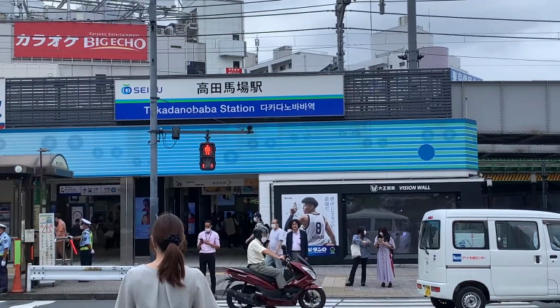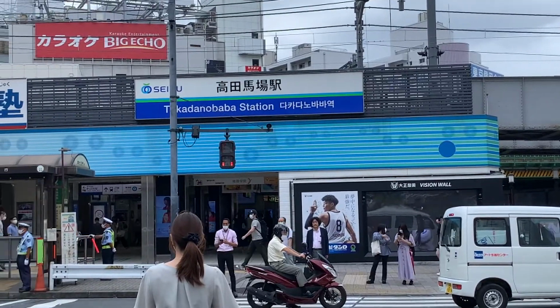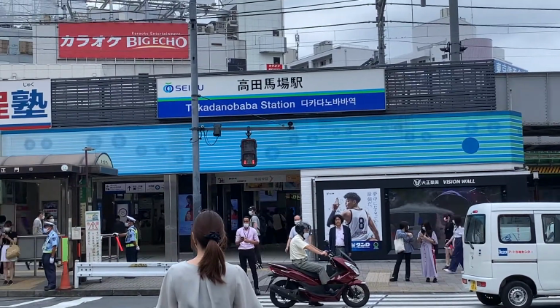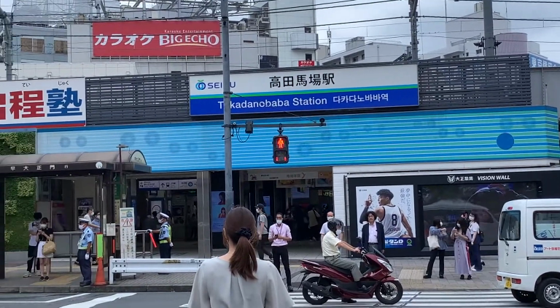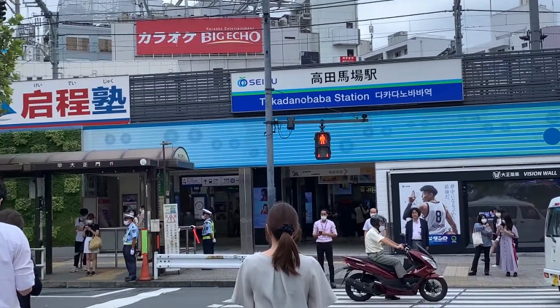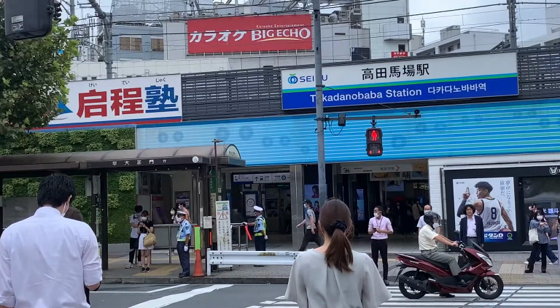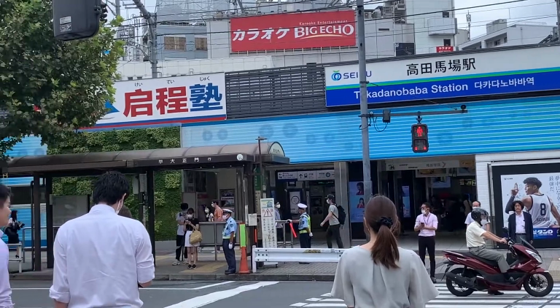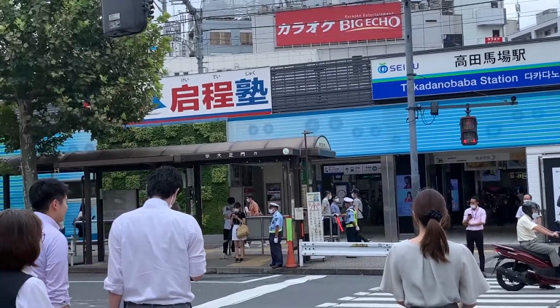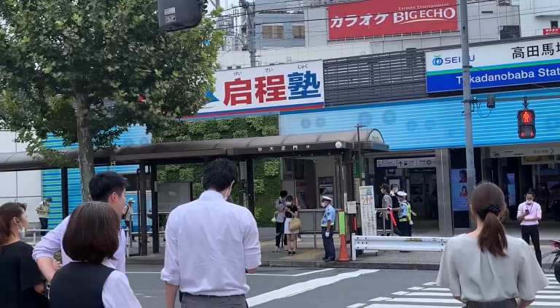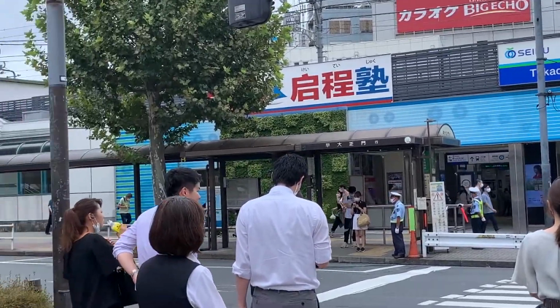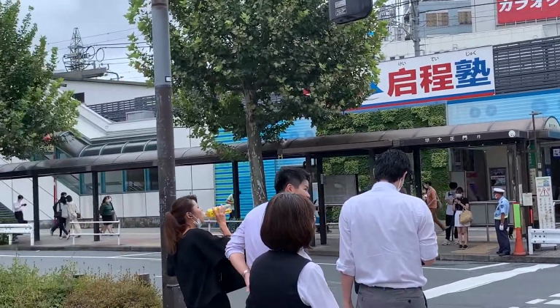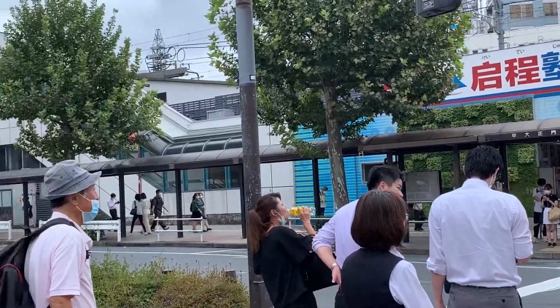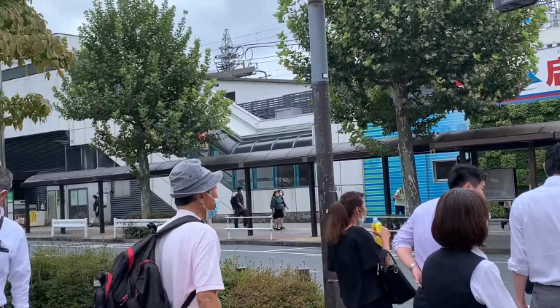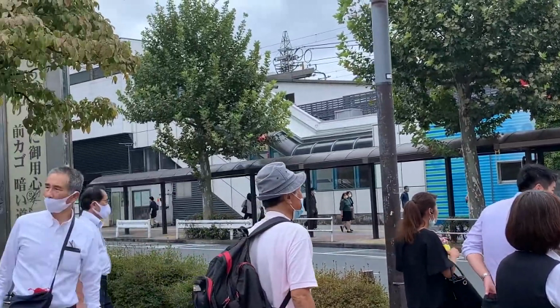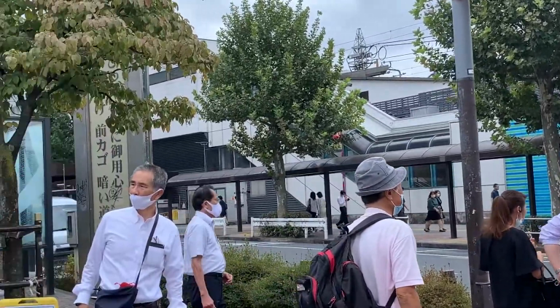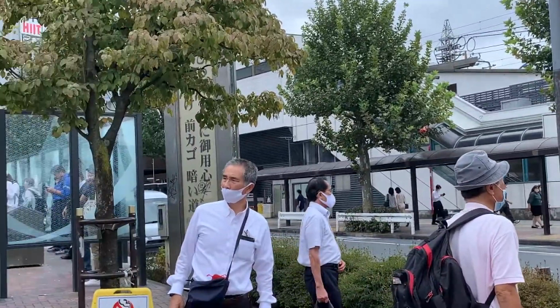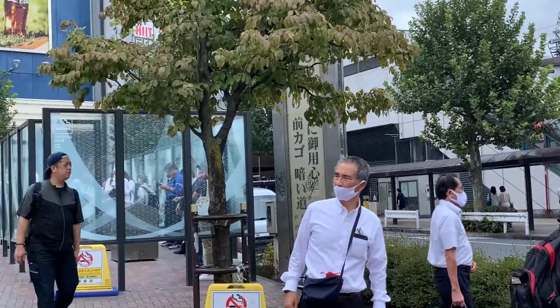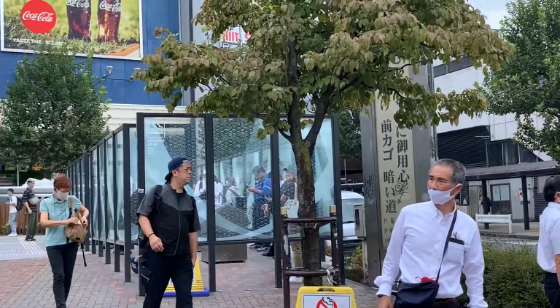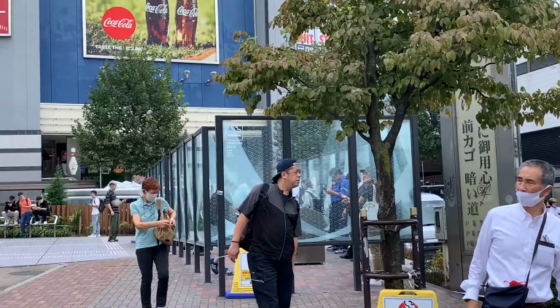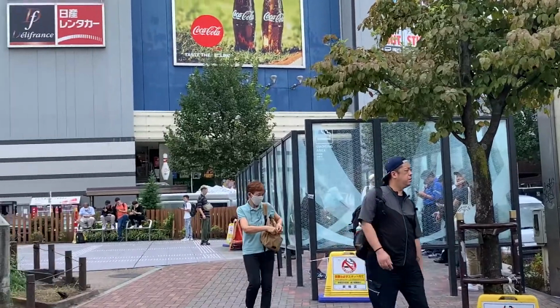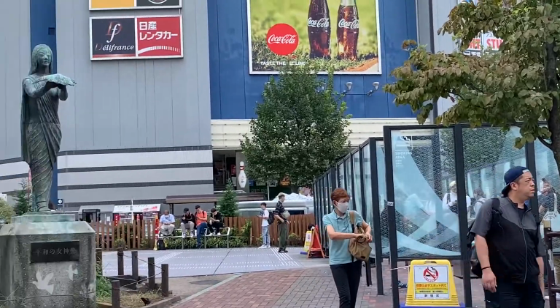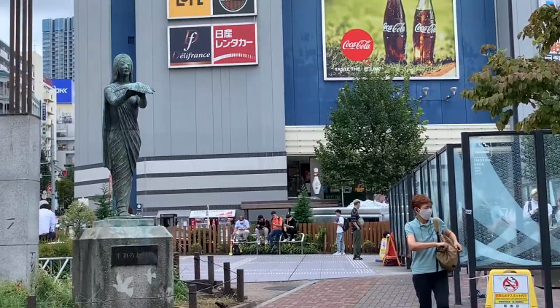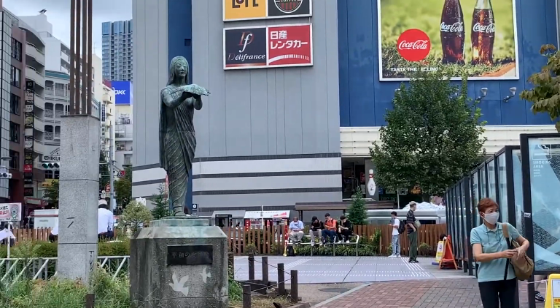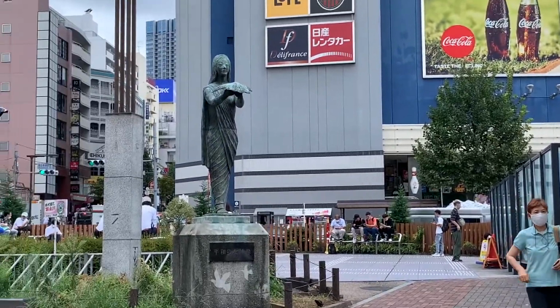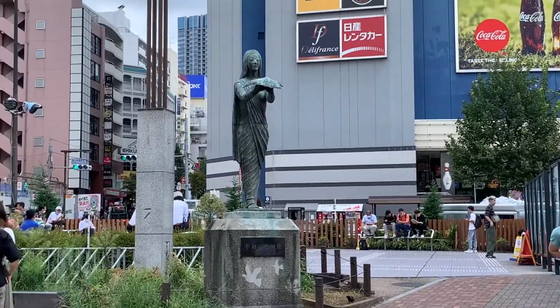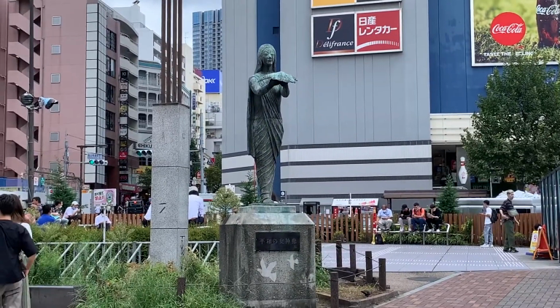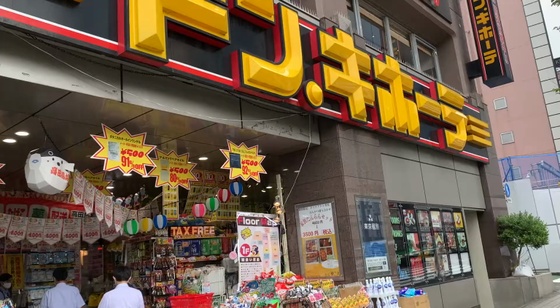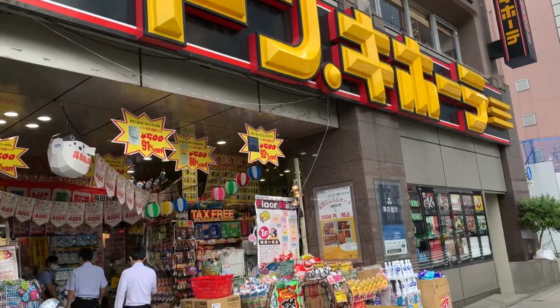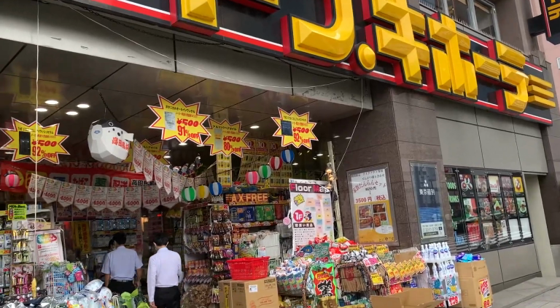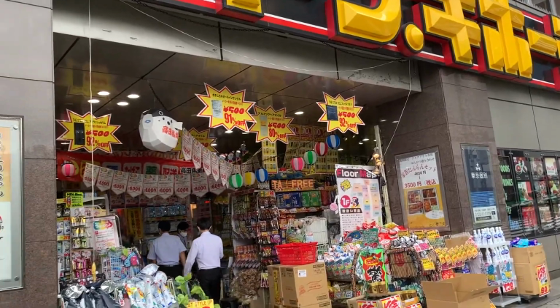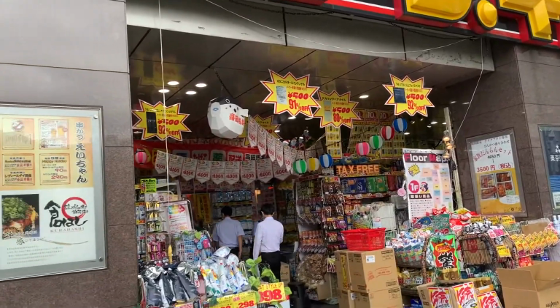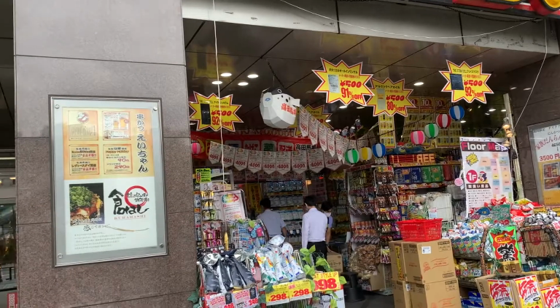The restaurant is only two minutes away from Takadanobaba station, next to Don Quixote in basement one, in Shinjuku, Tokyo, Japan.